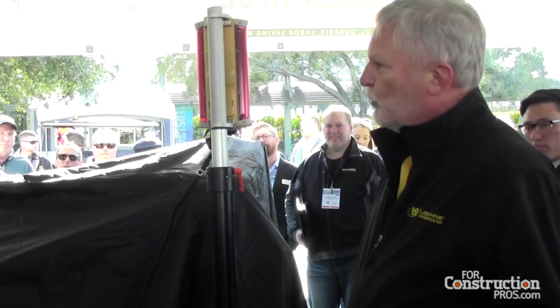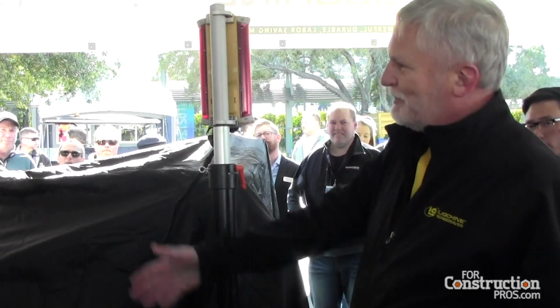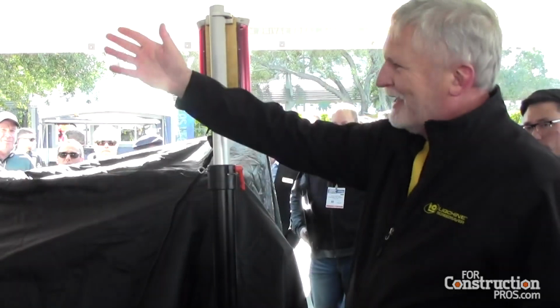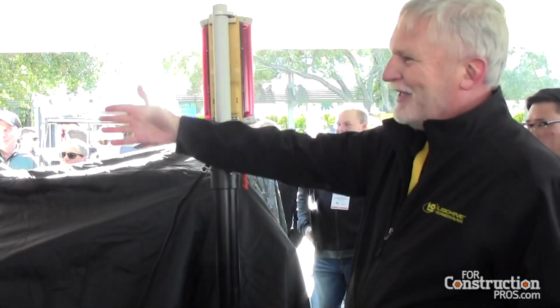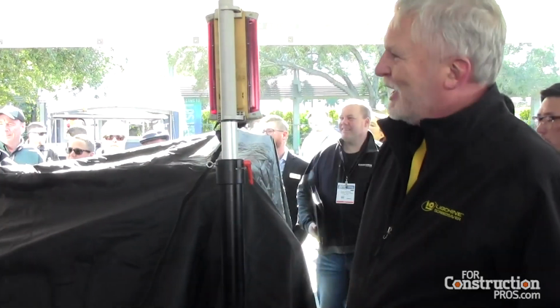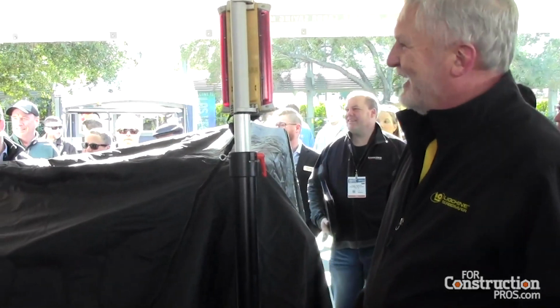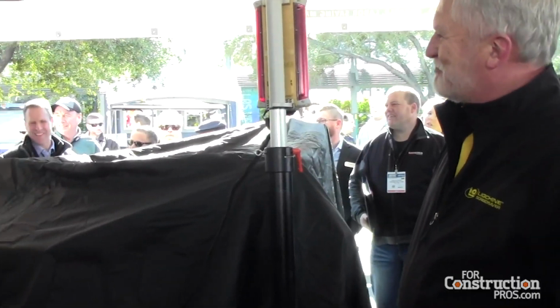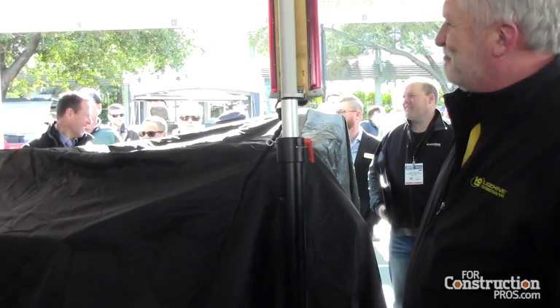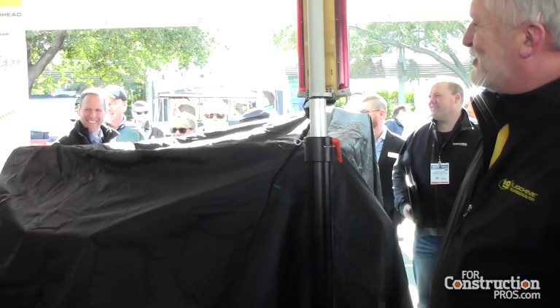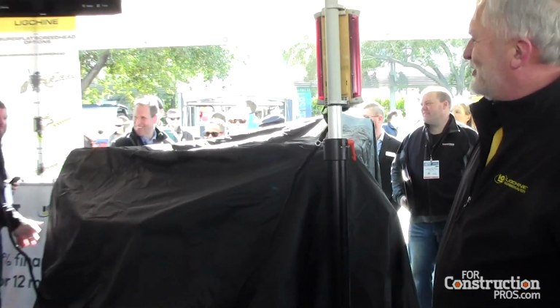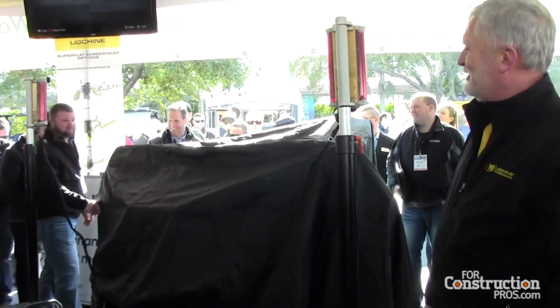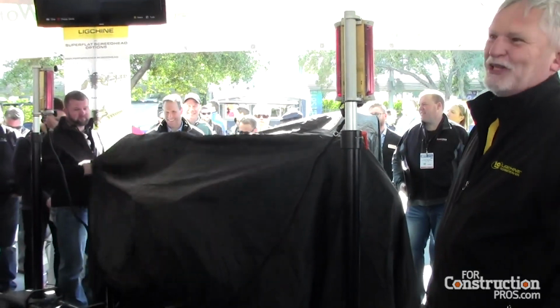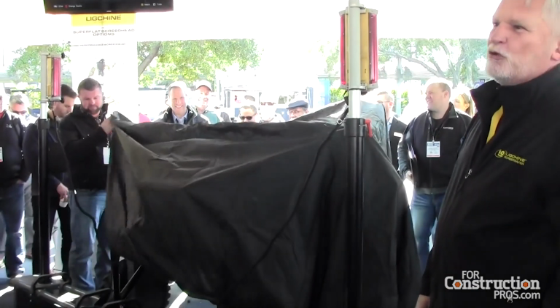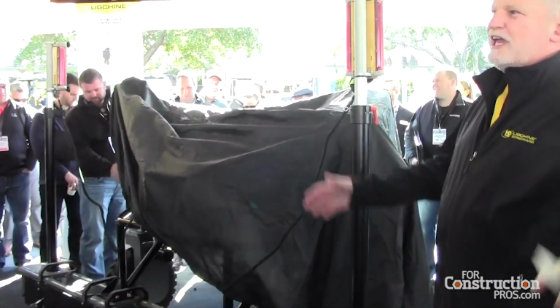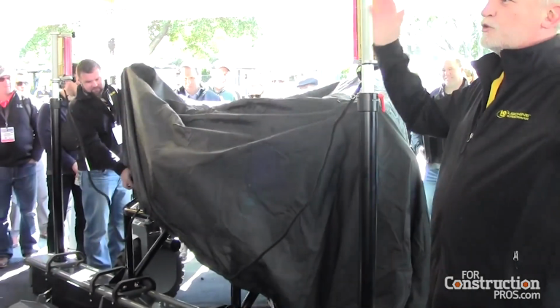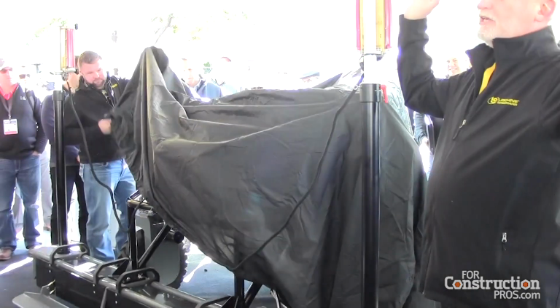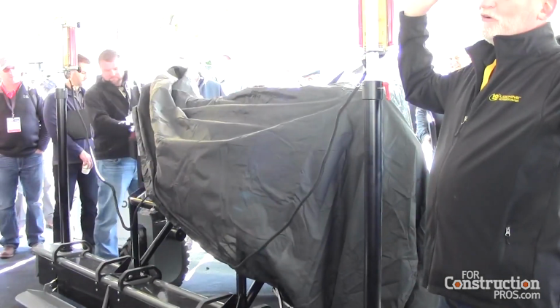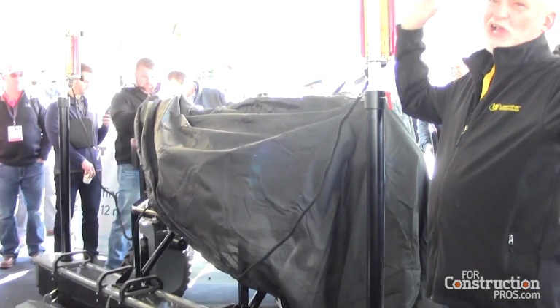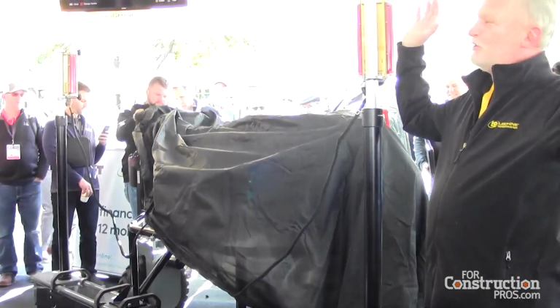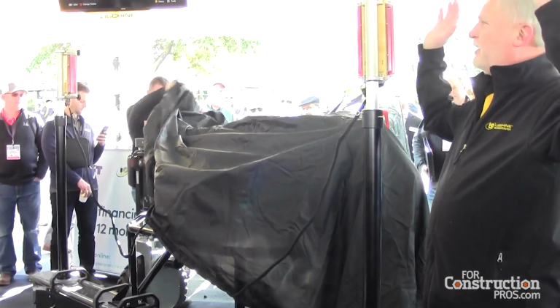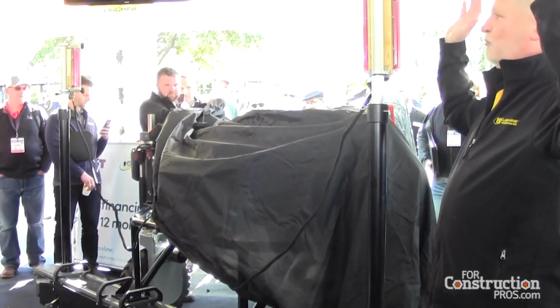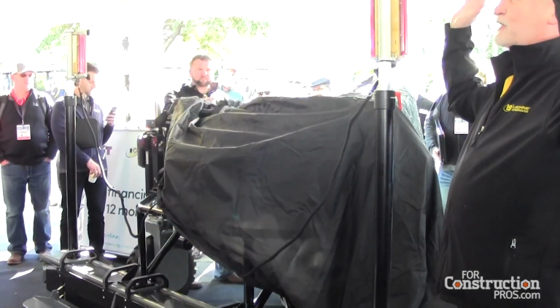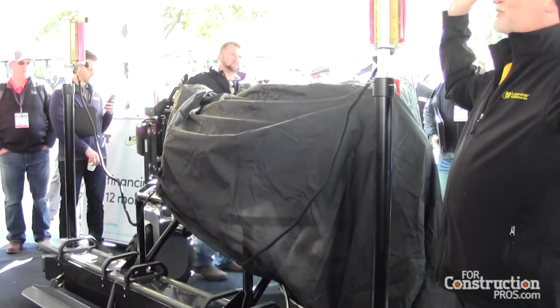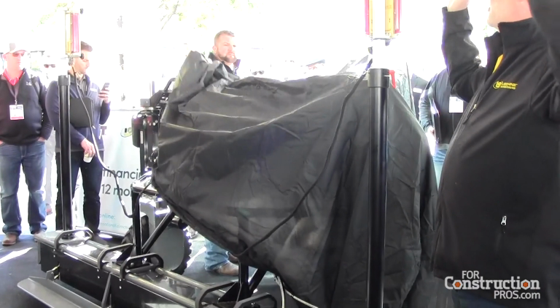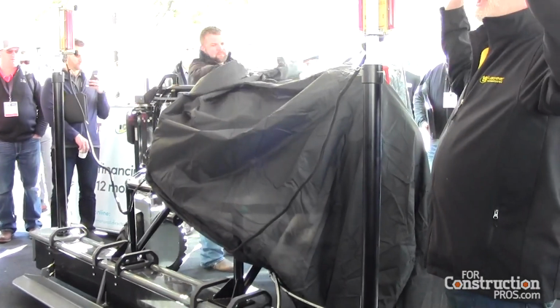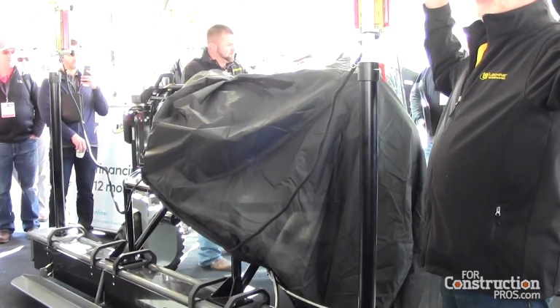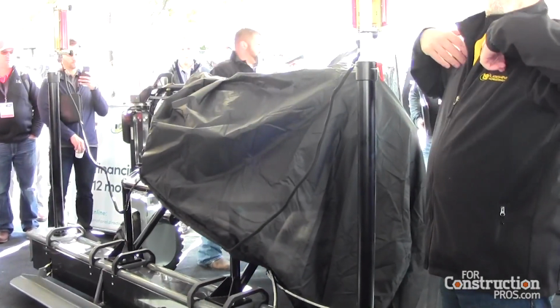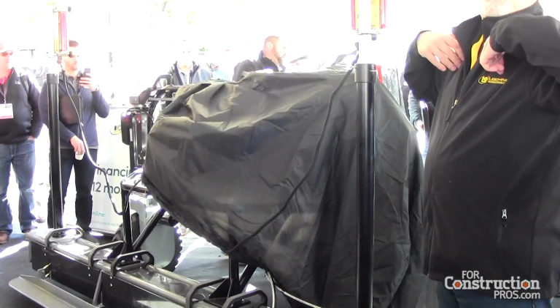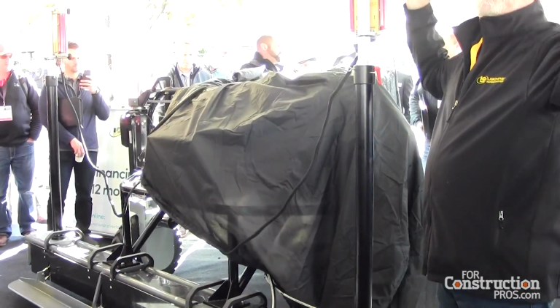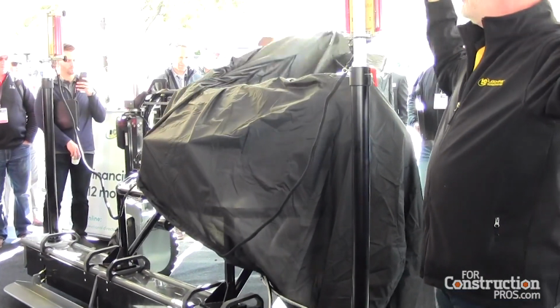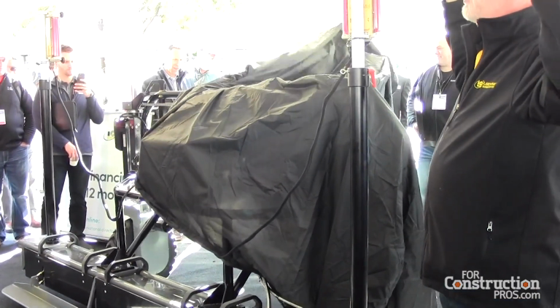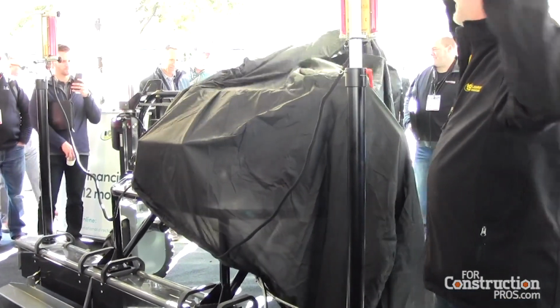With that, I'd like to have Pete, the designer of this machine, unveil it. We have 20 of our staff here today and a whole bunch of our customers. You'll pick us out, and we'd love to talk to you about all the other pieces.